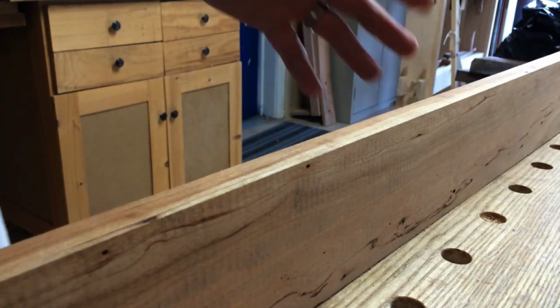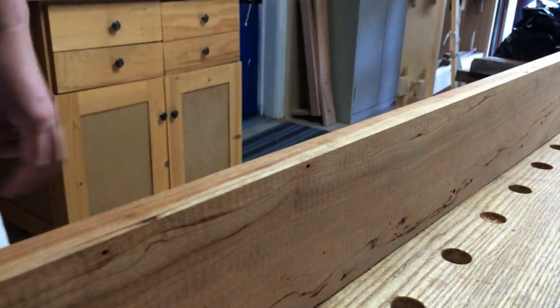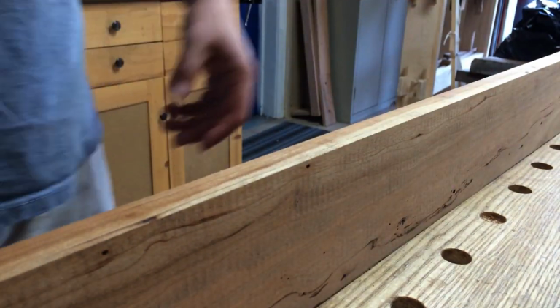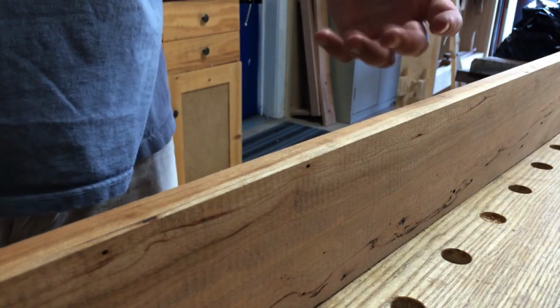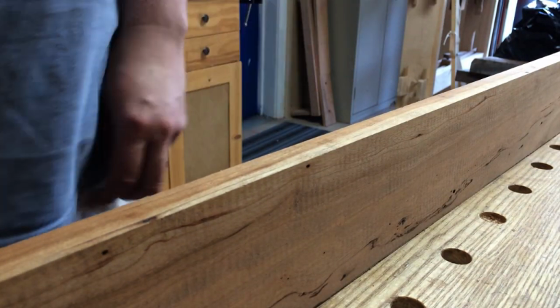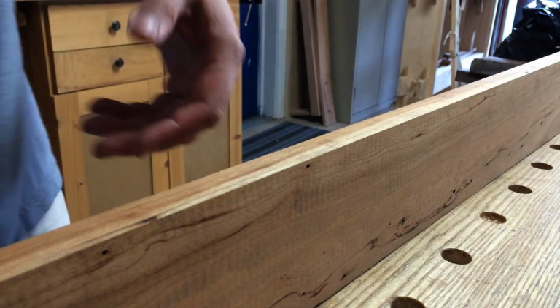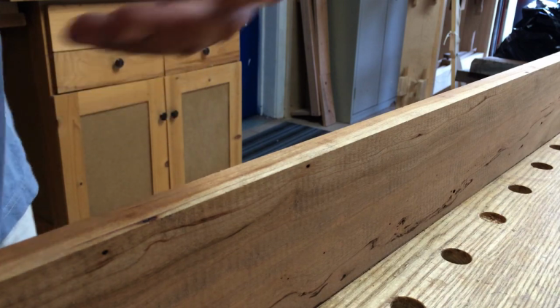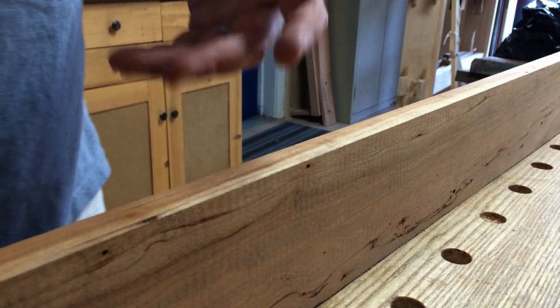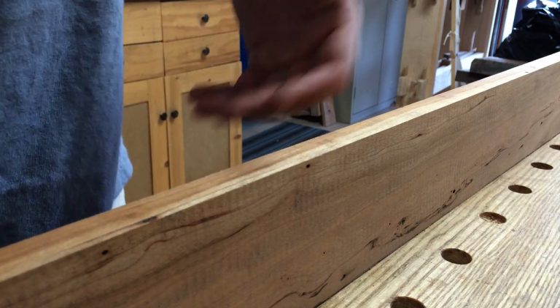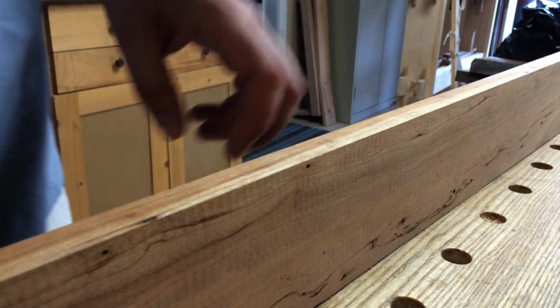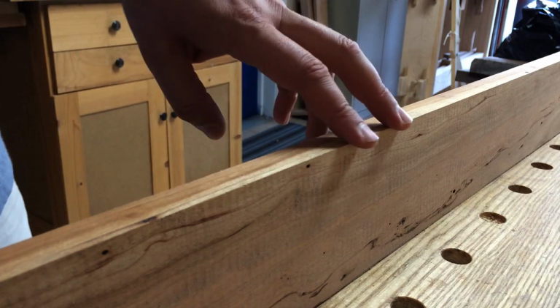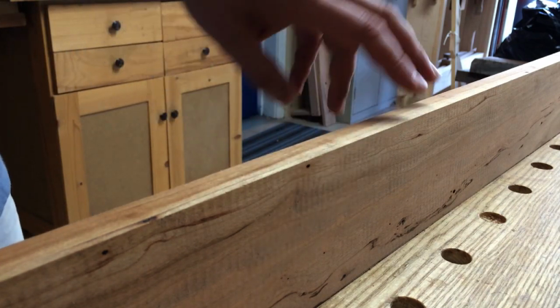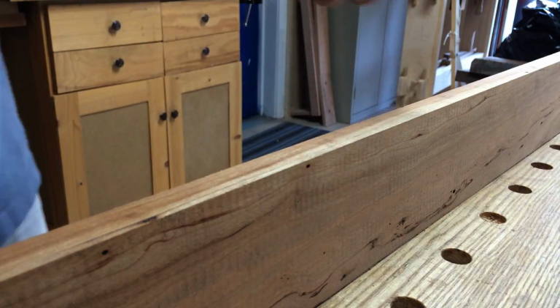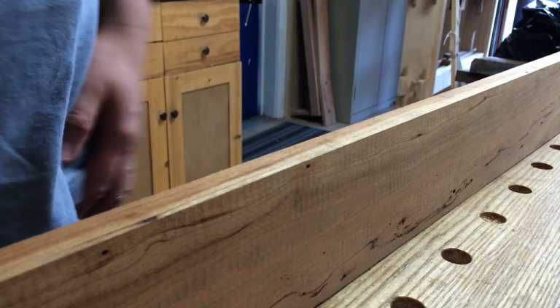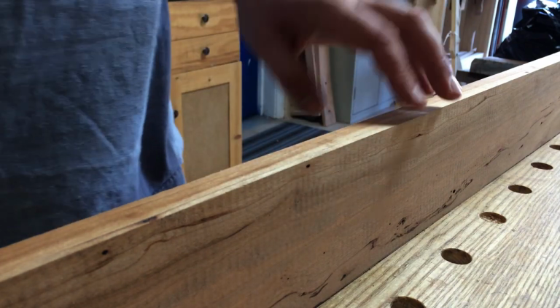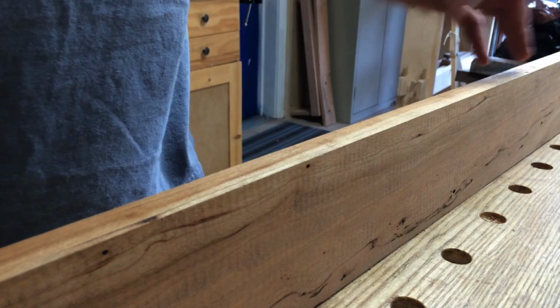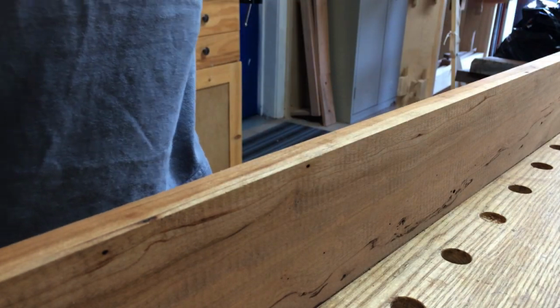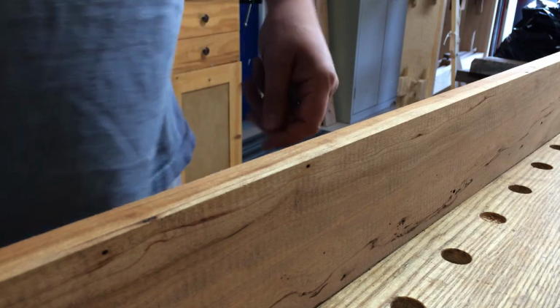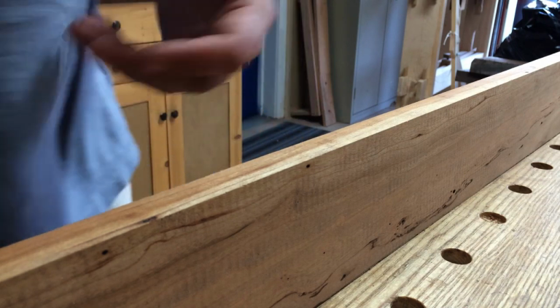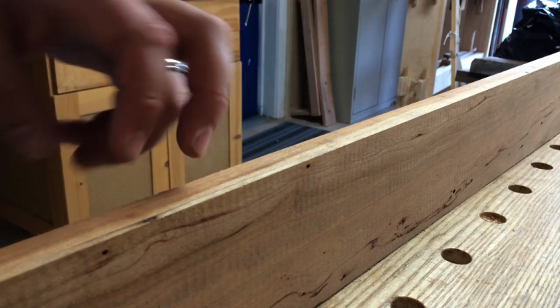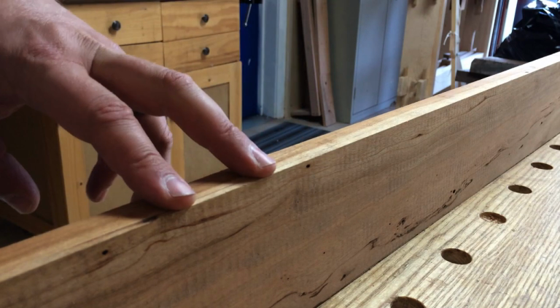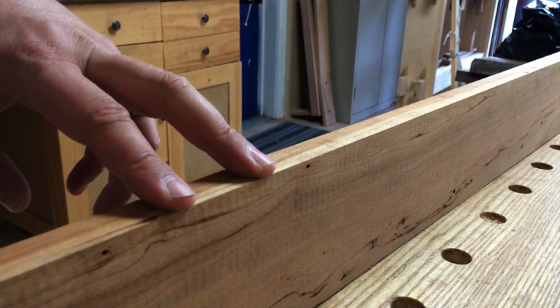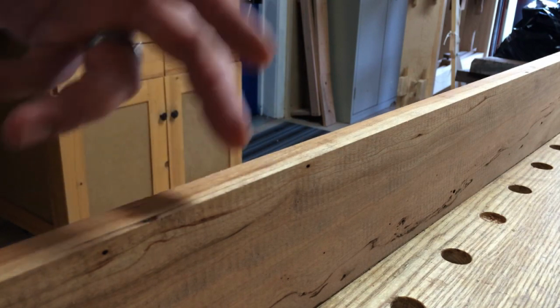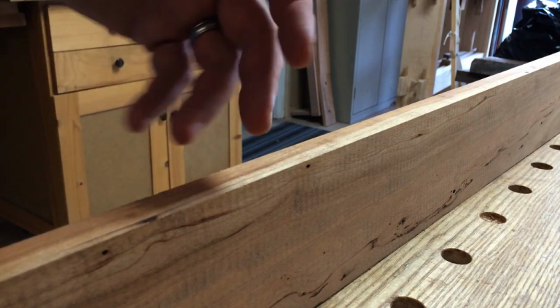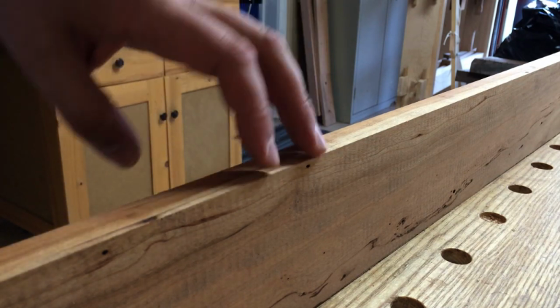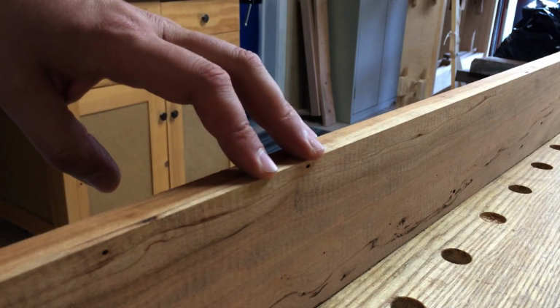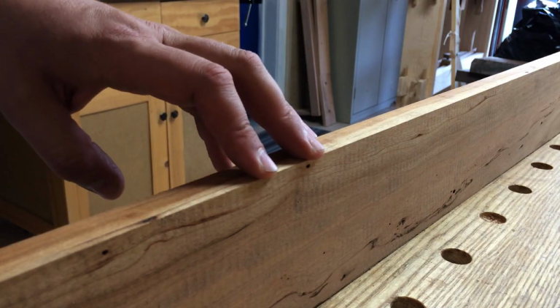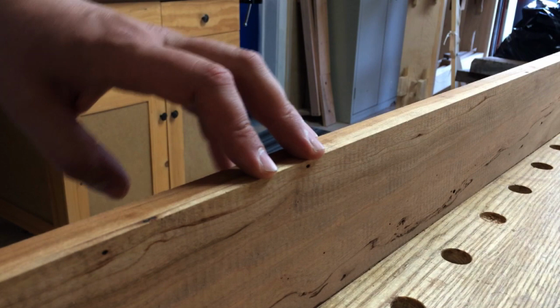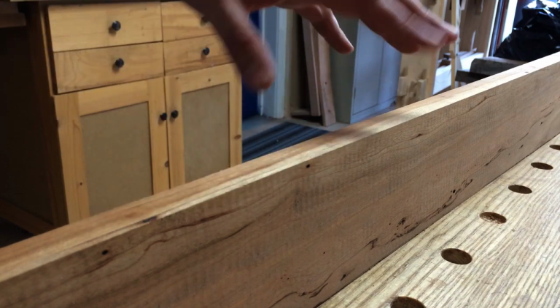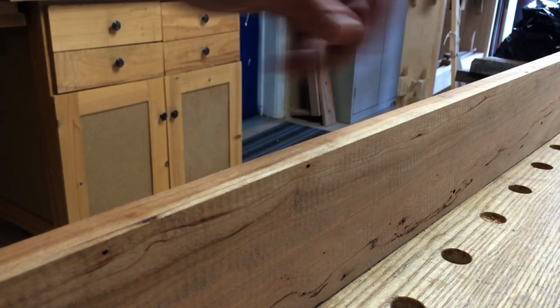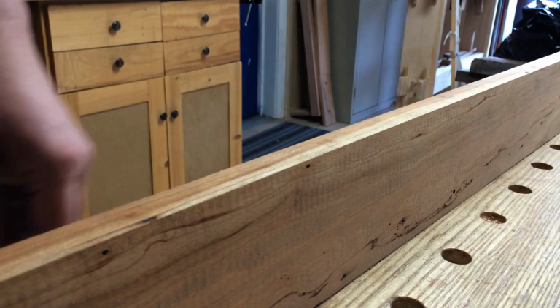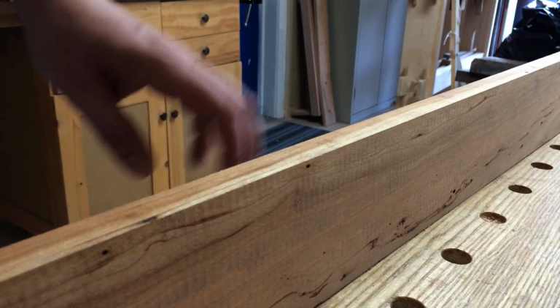The problem is, in a perfect world your boards aren't always that obvious, and sometimes they can actually change on you mid-board. So one of the other things you can do — more sensory — to determine which way the grain is going, if looking at it isn't really helping you...